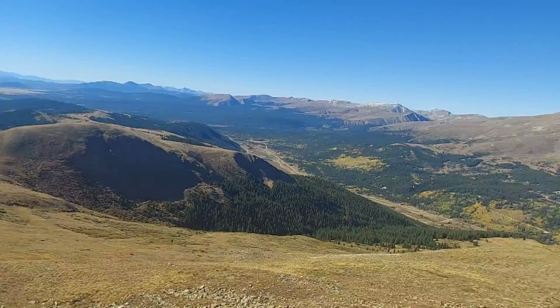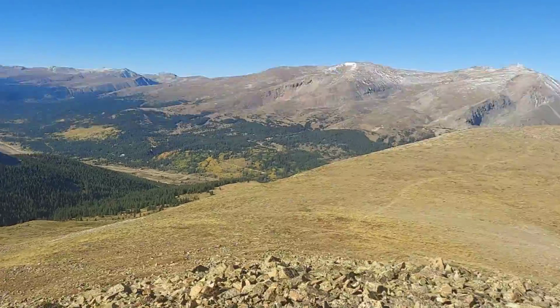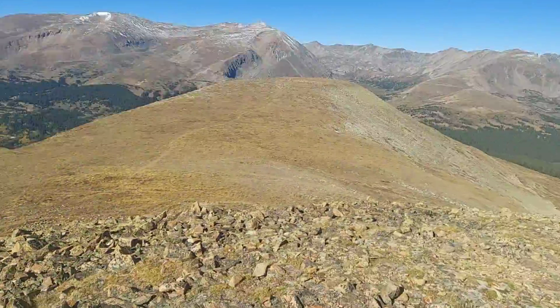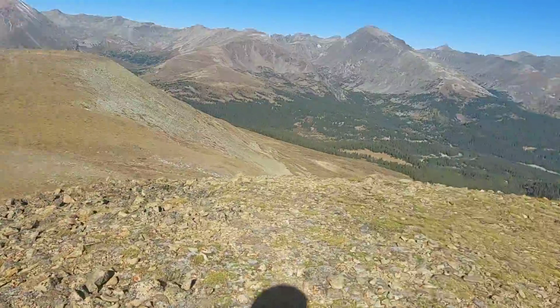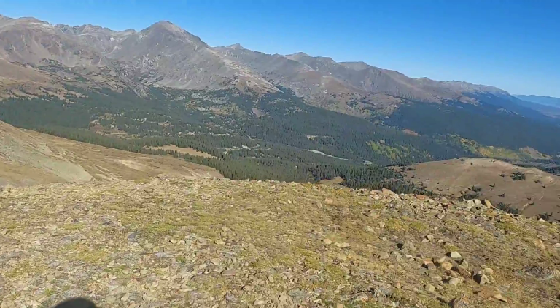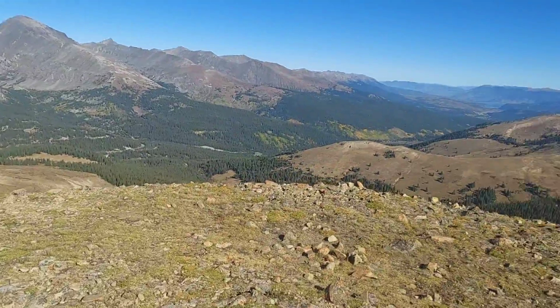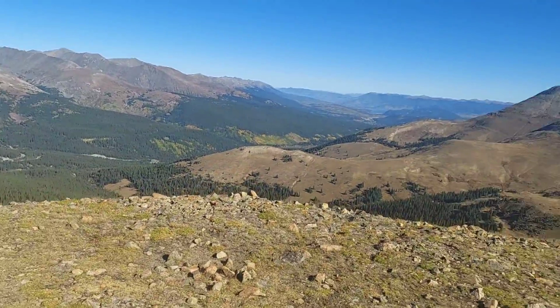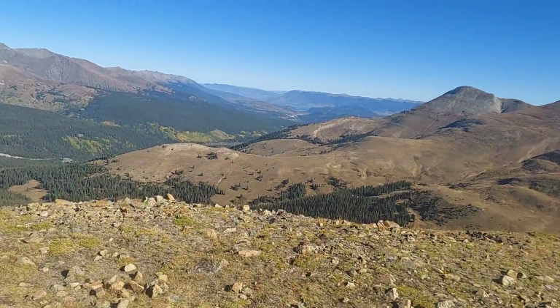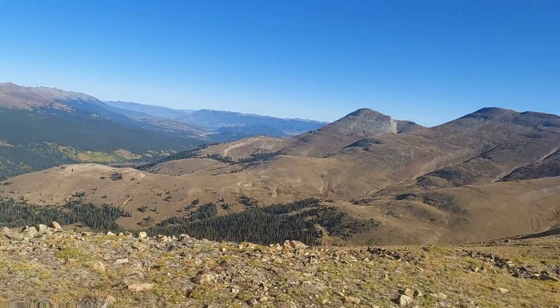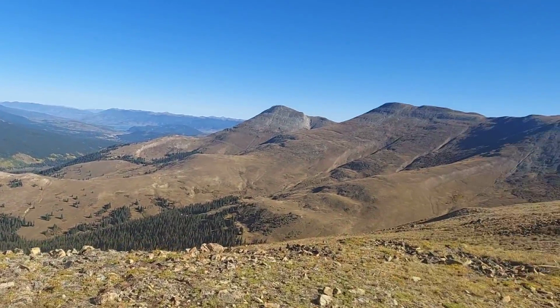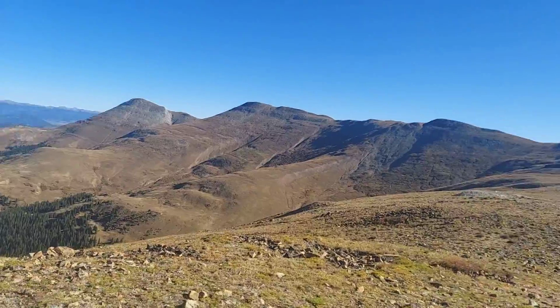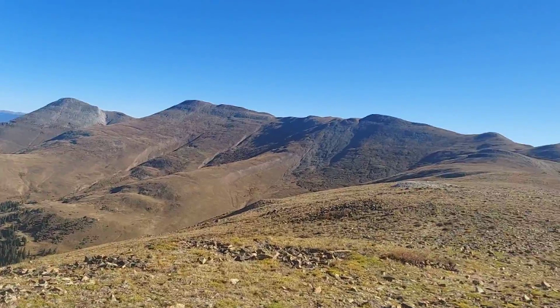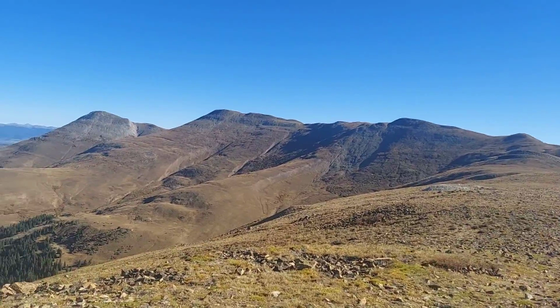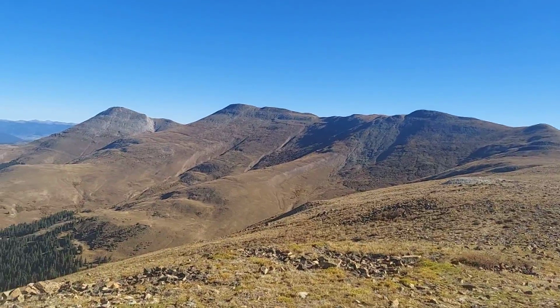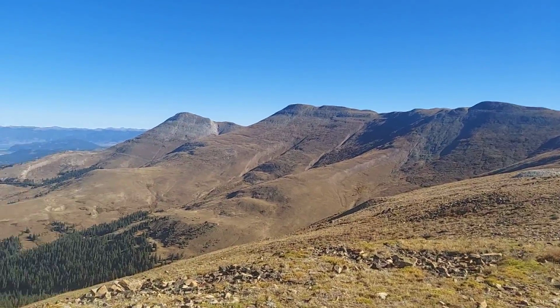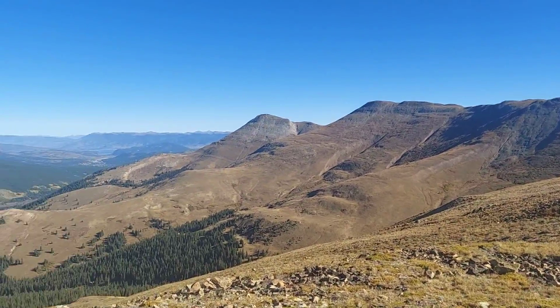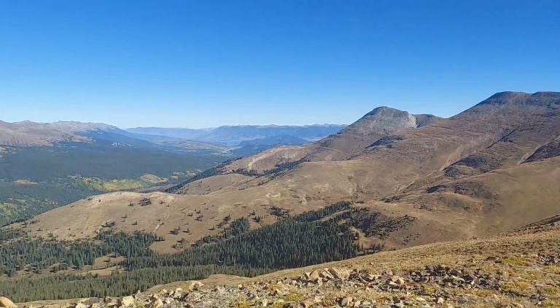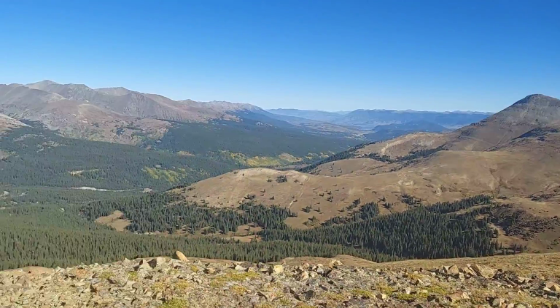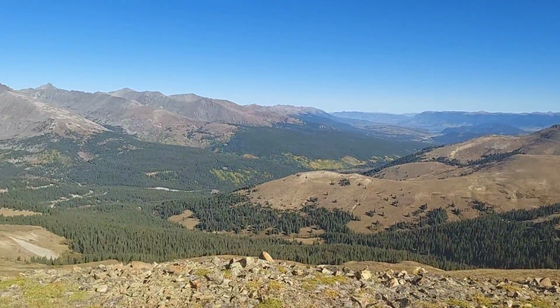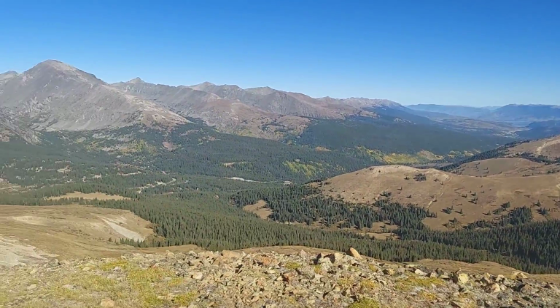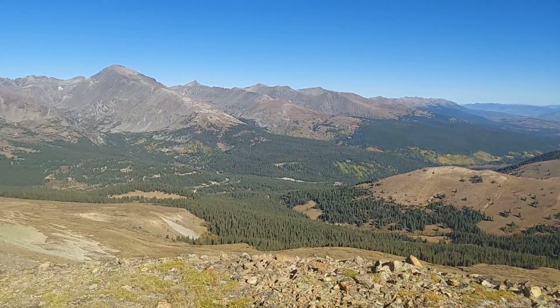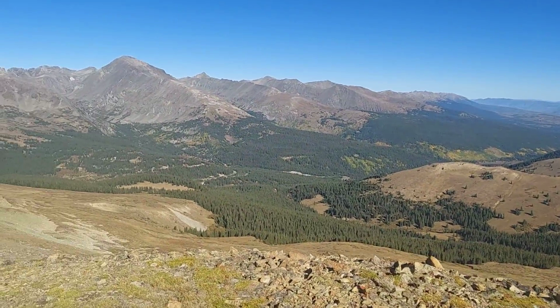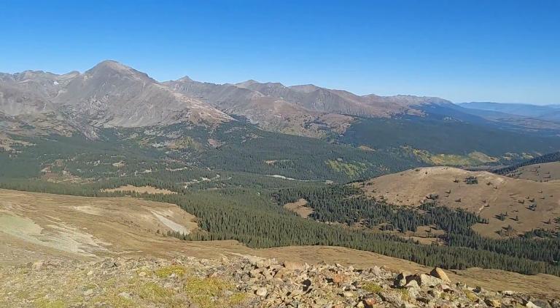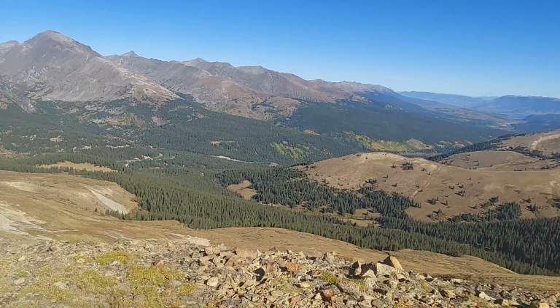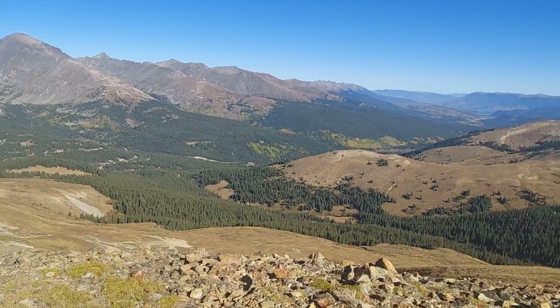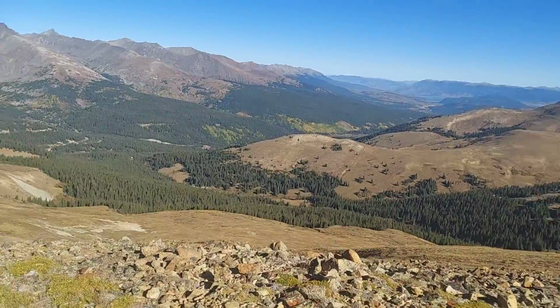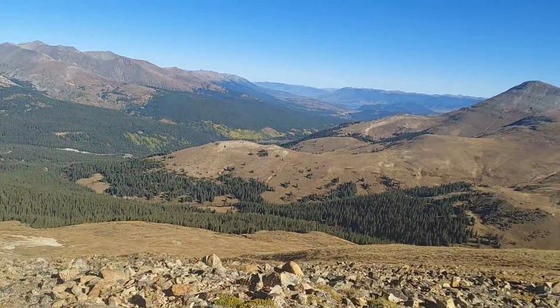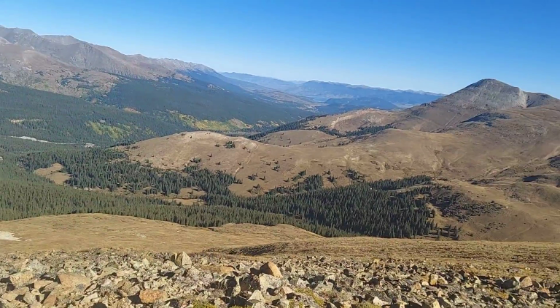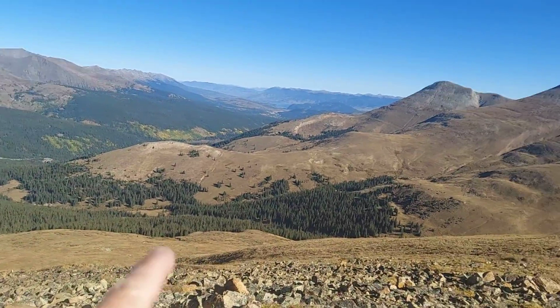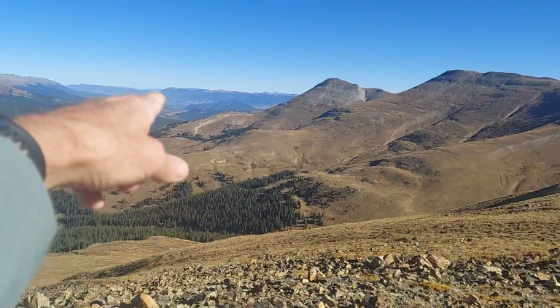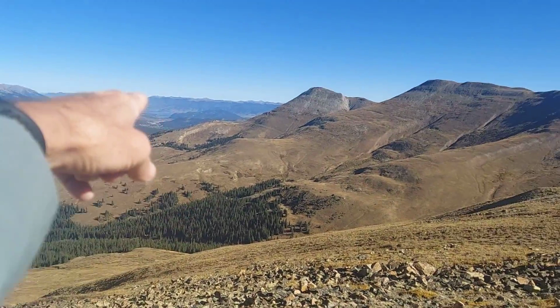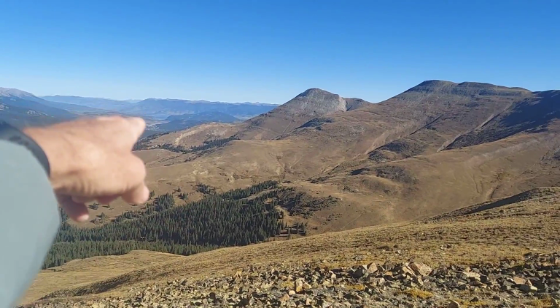There's nobody over here on this side — the way I like it. And down there is Breckenridge.